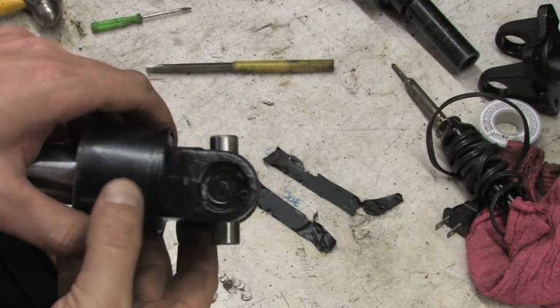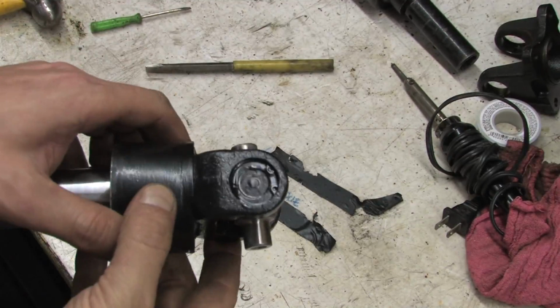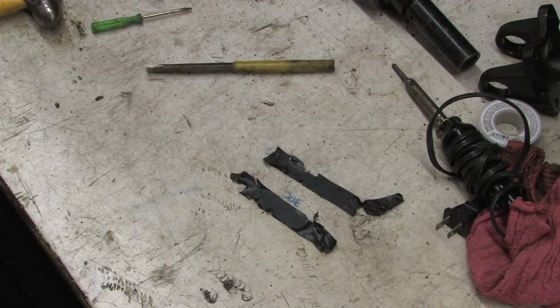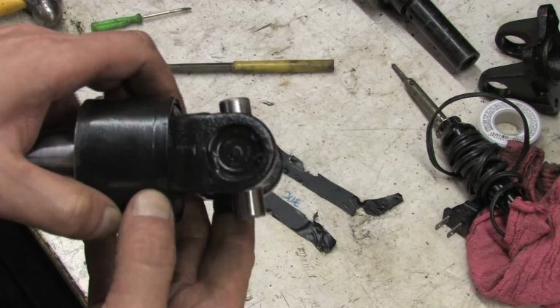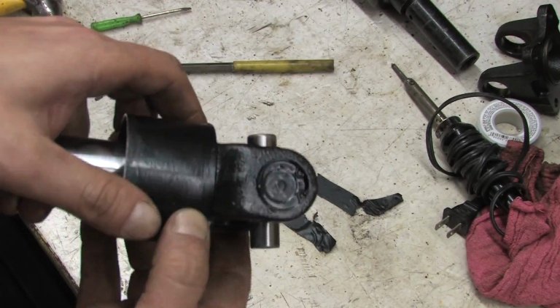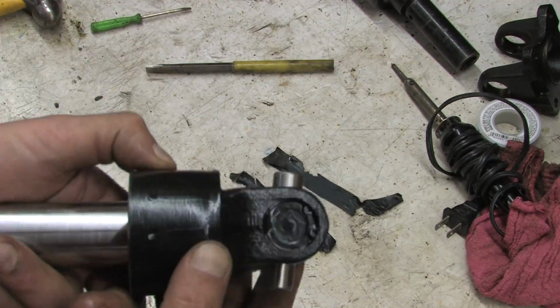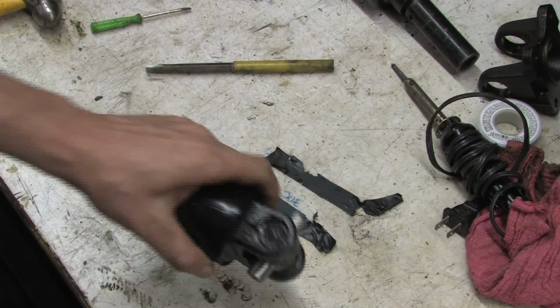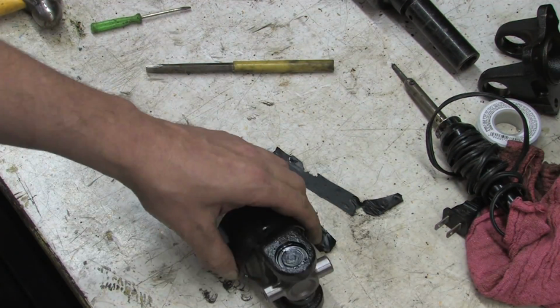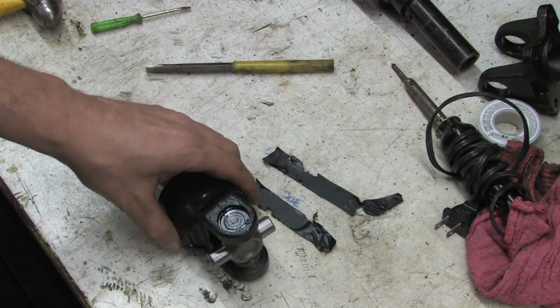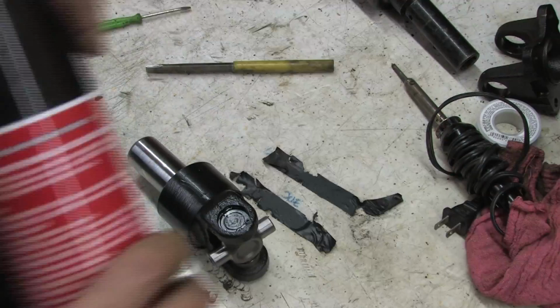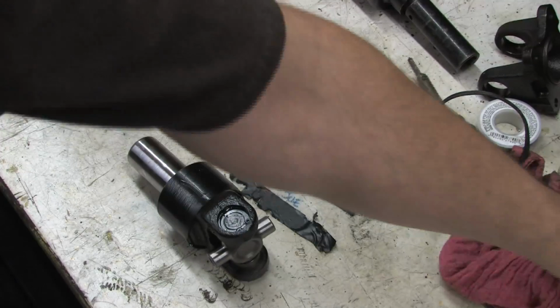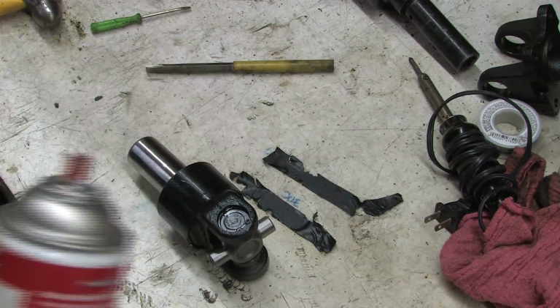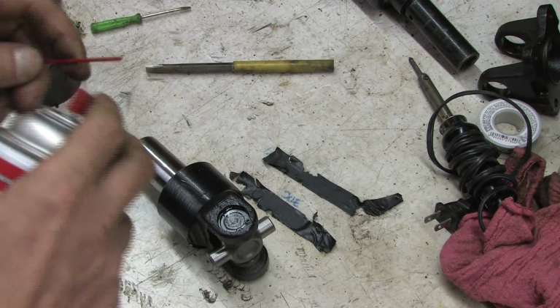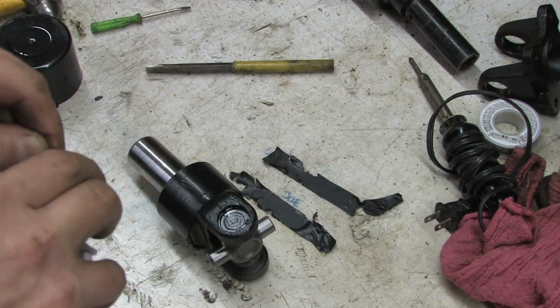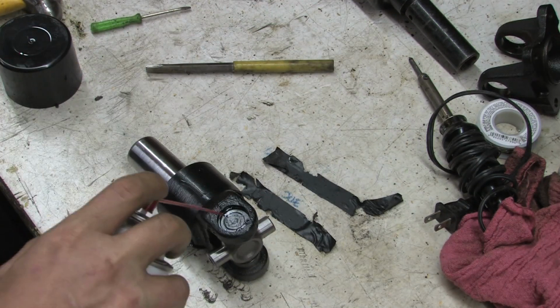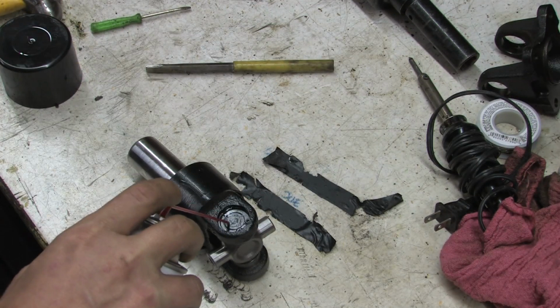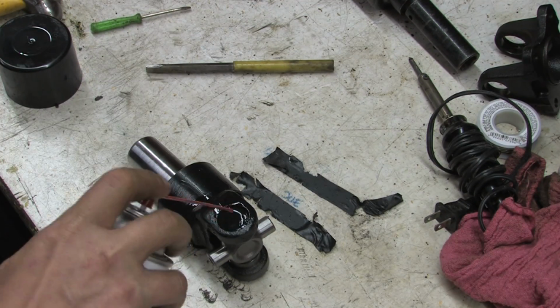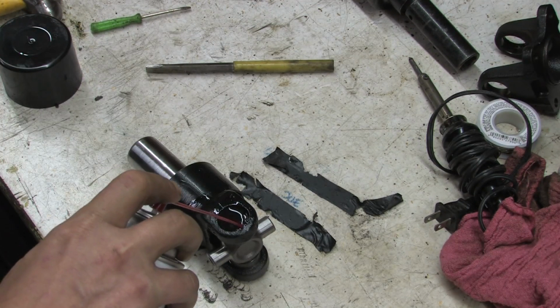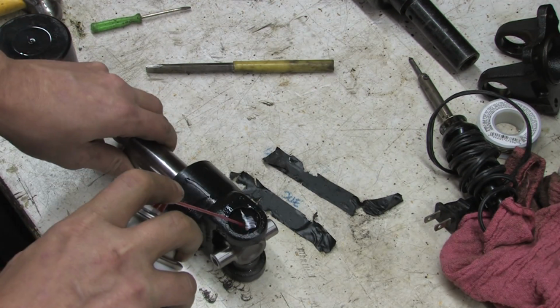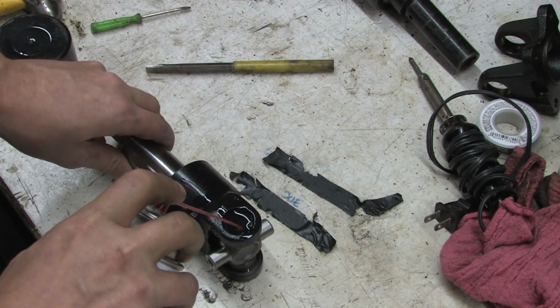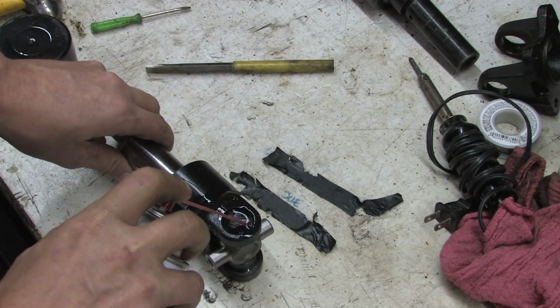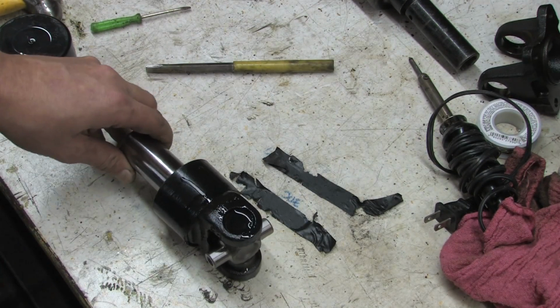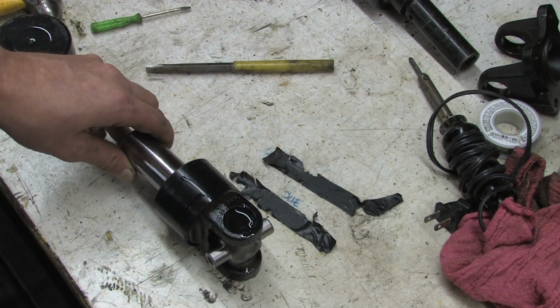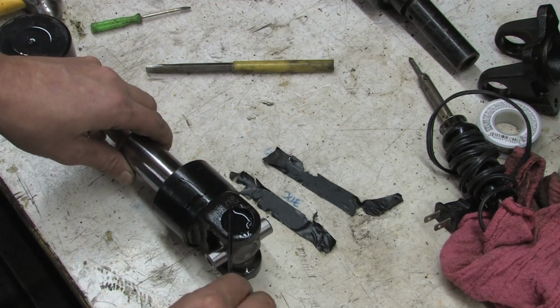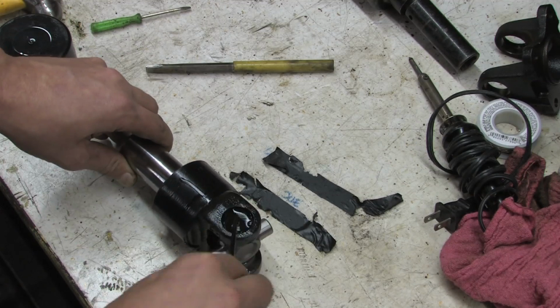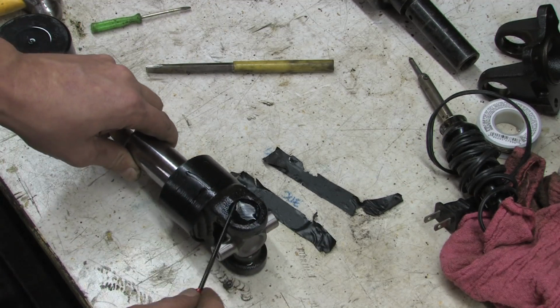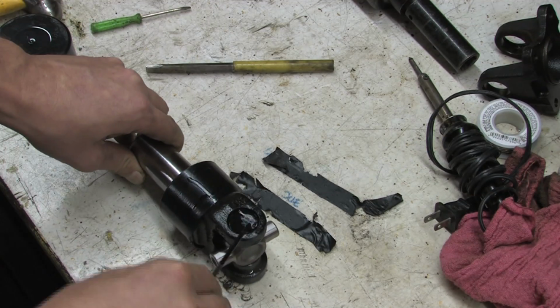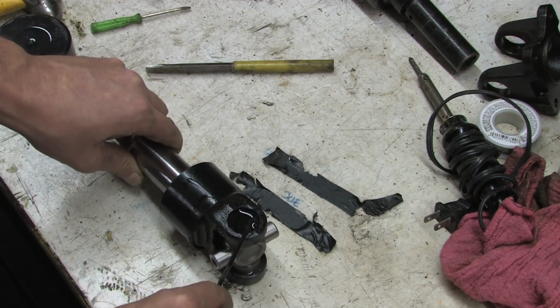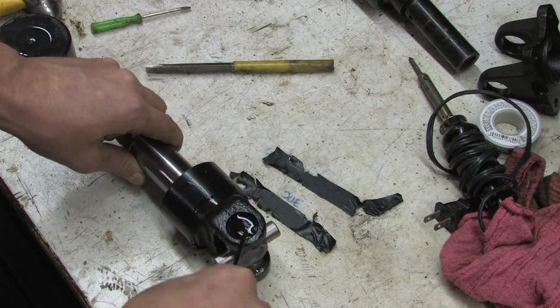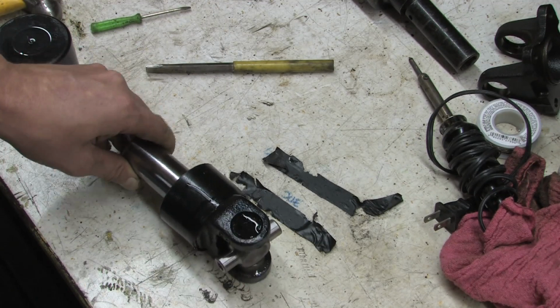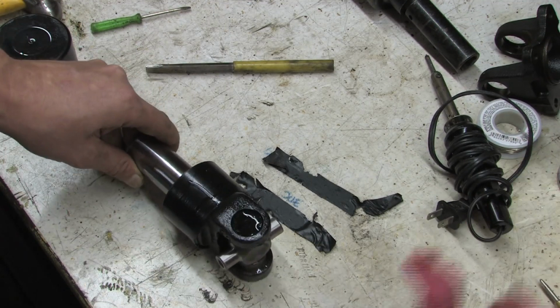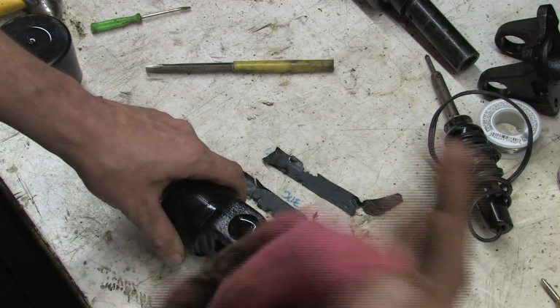In the video where we removed the U-joints, we explained how we saved $45 a joint by purchasing yoke kits. Because they come assembled and painted, you have to first remove the paint to access the snap rings and then remove the universal joint from the yoke before you can compress them into a different joint.